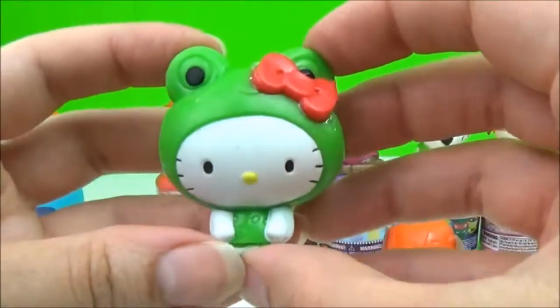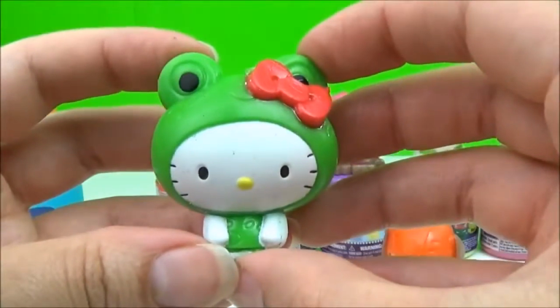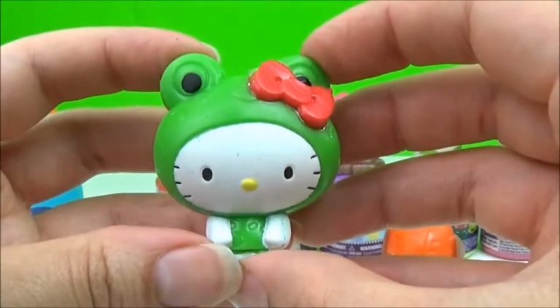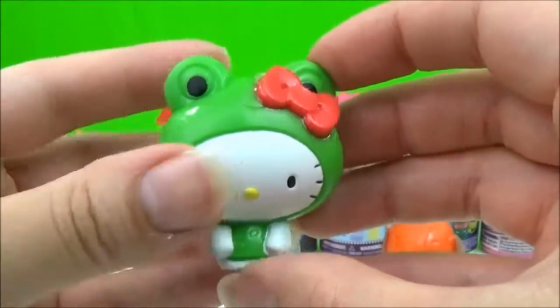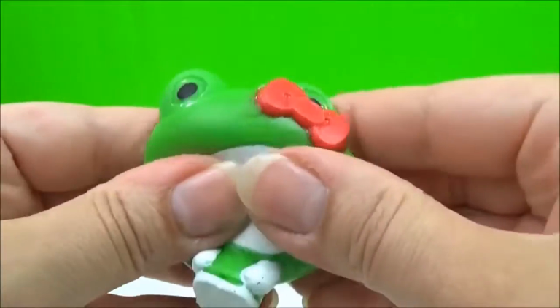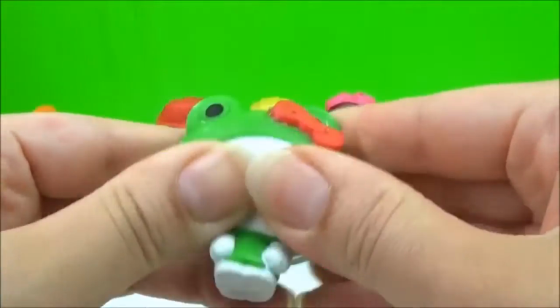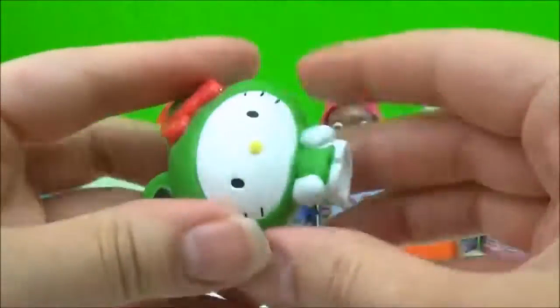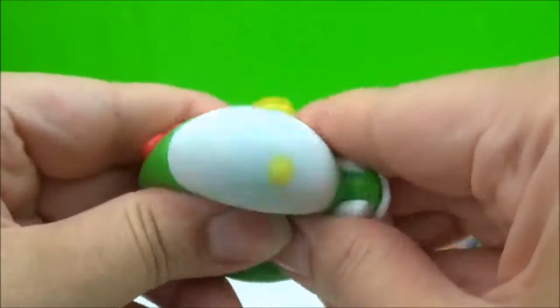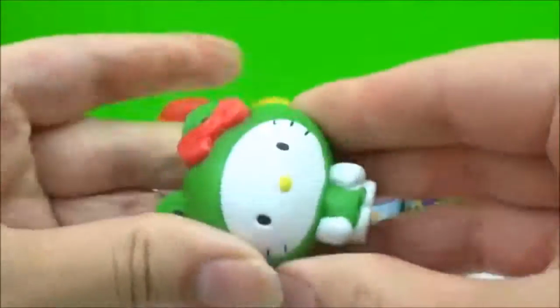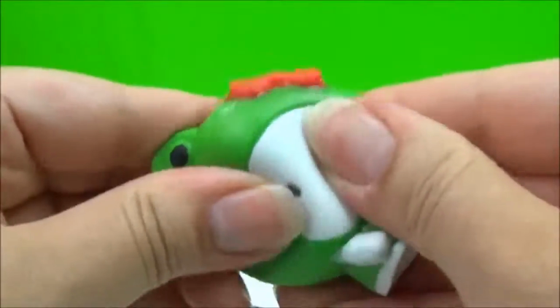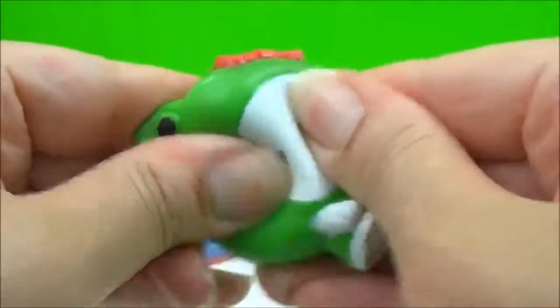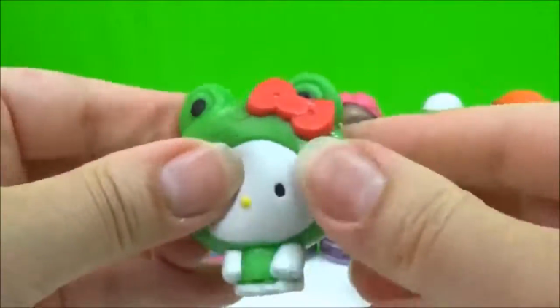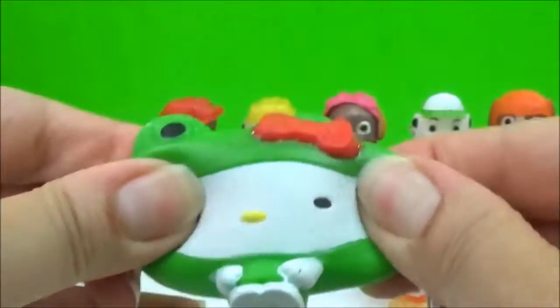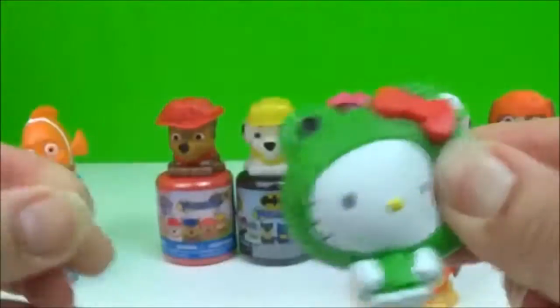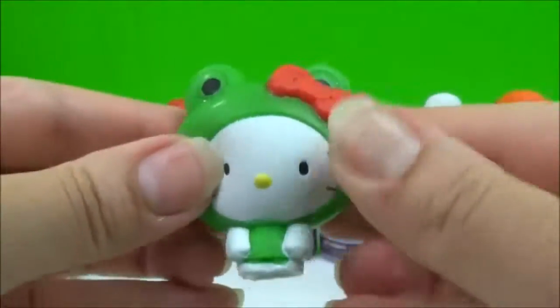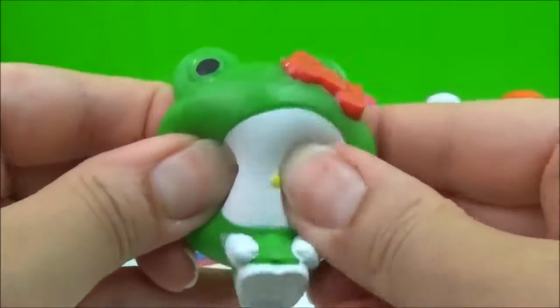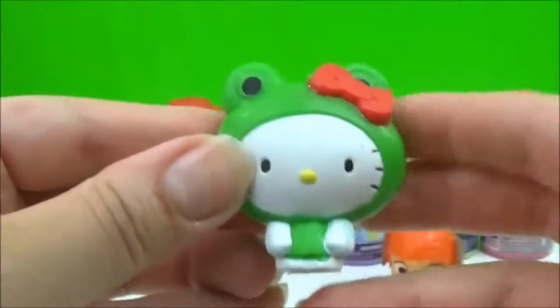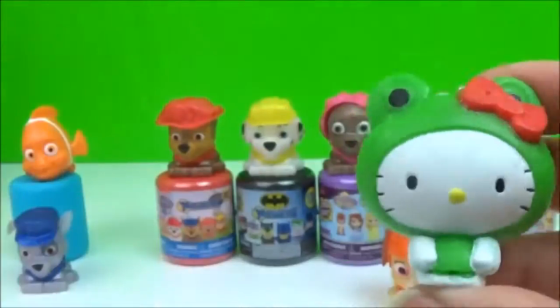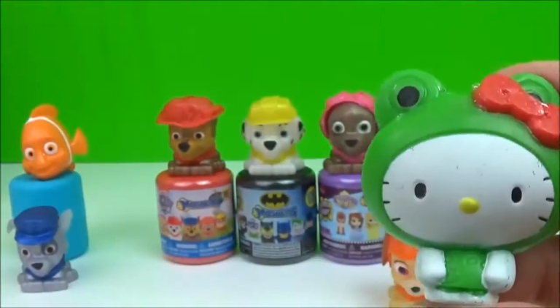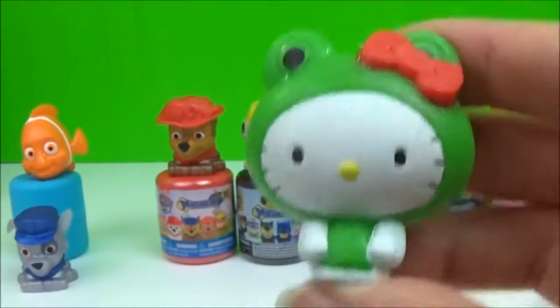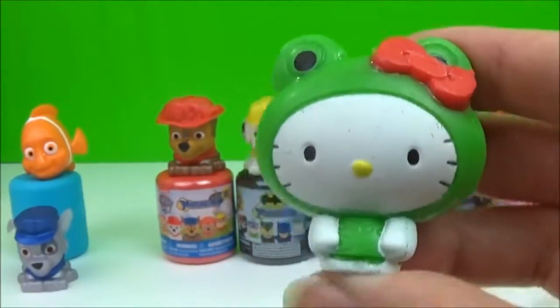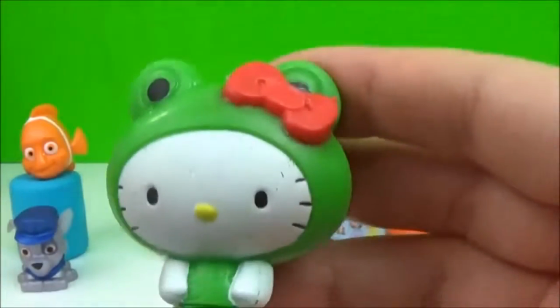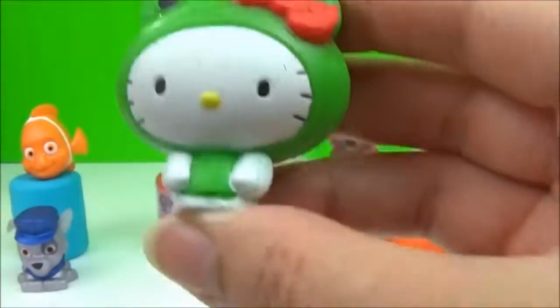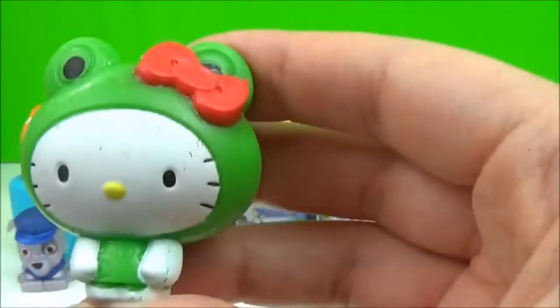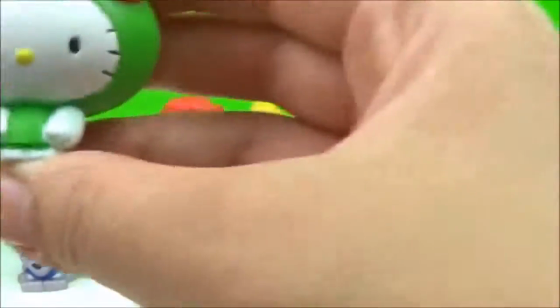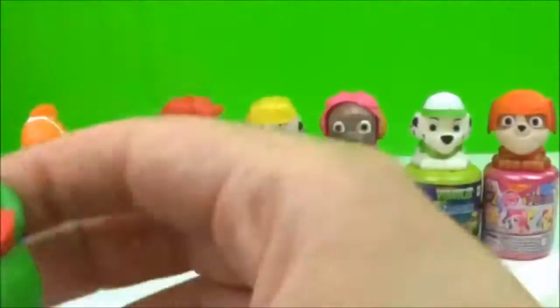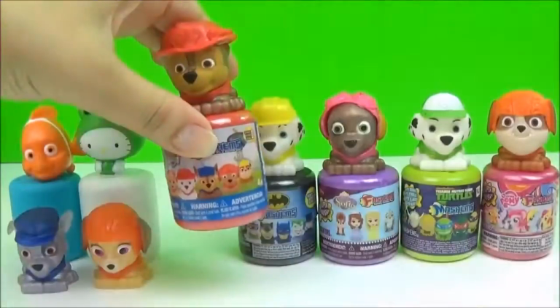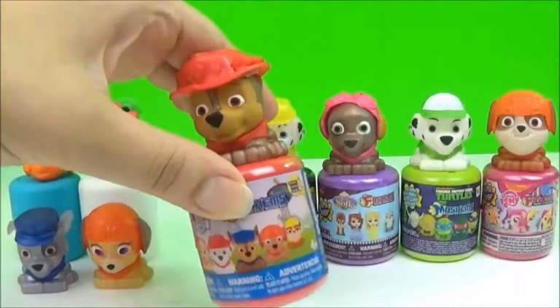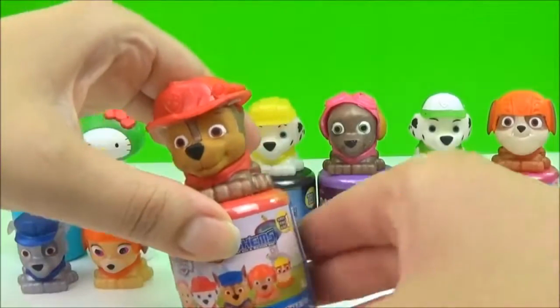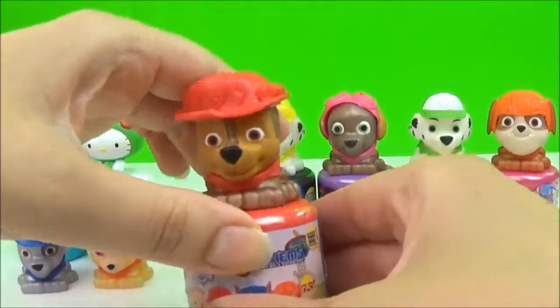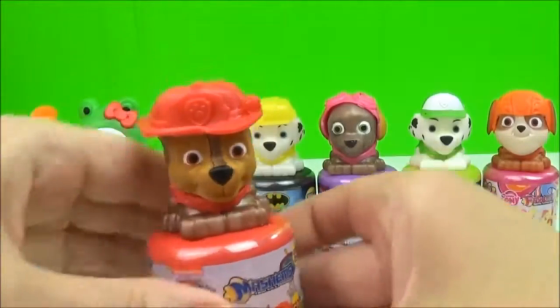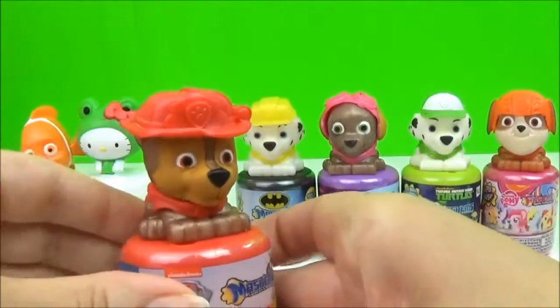Hello, kitty! Boing, boing, boing, boing! Oh, my gosh, it's a lot.